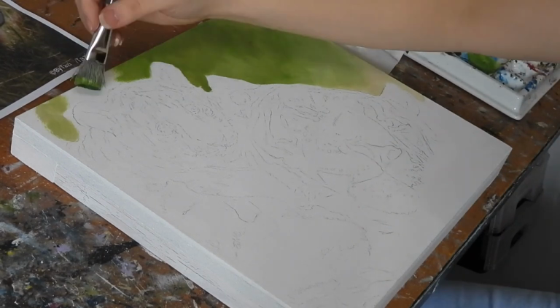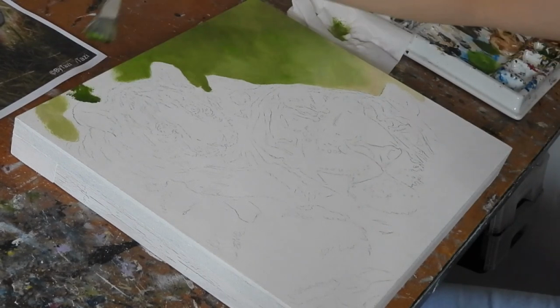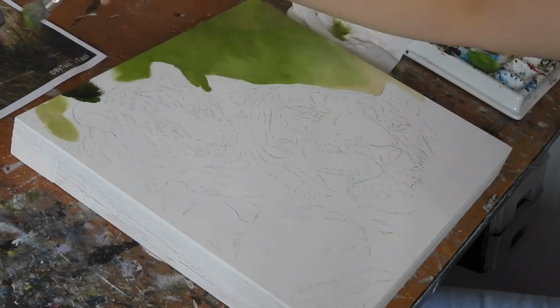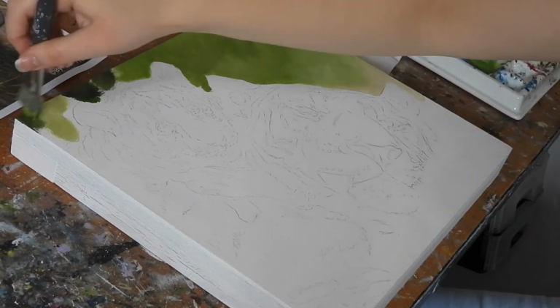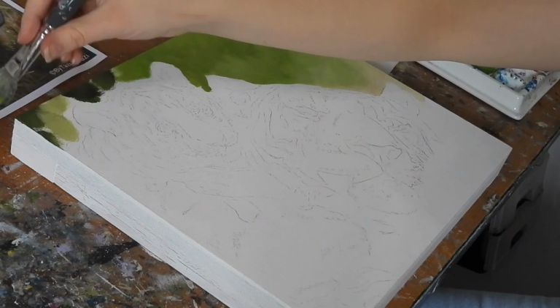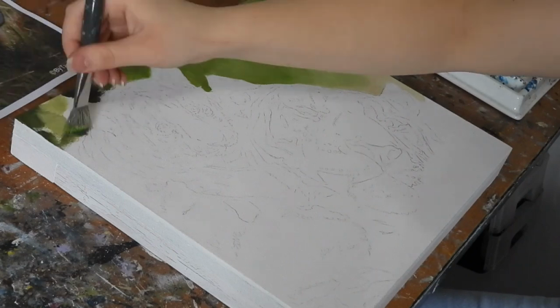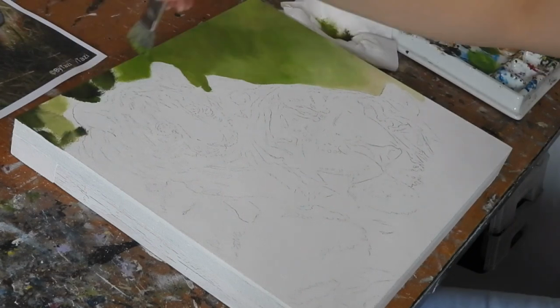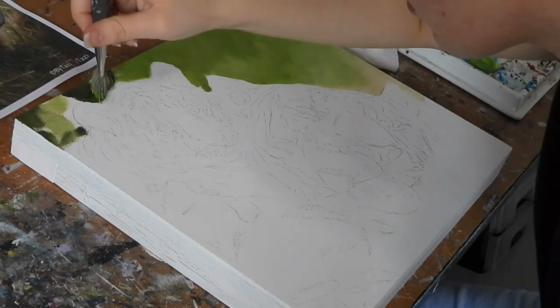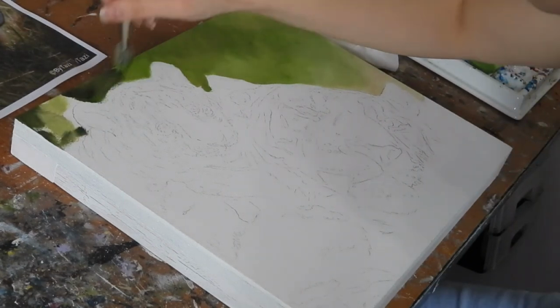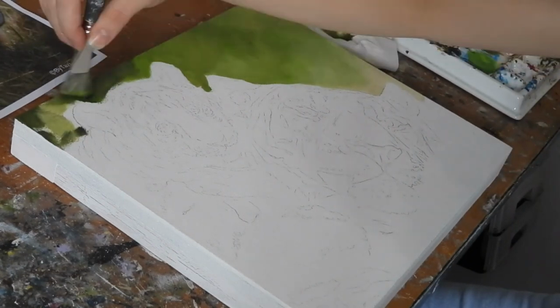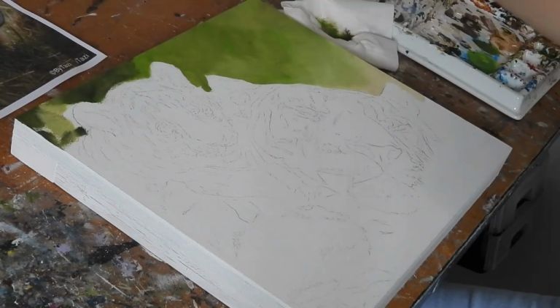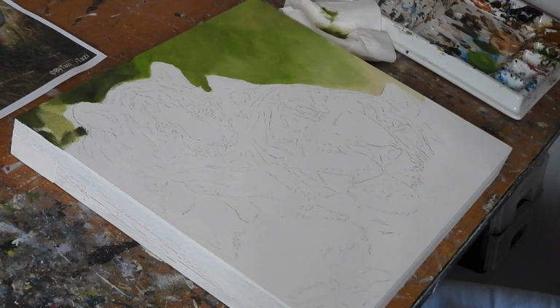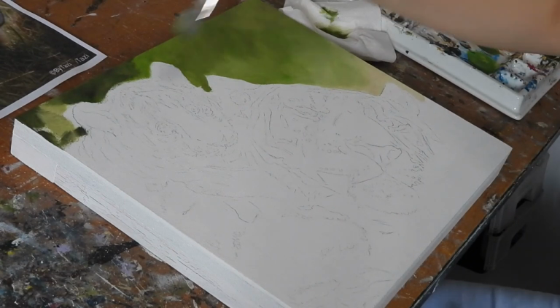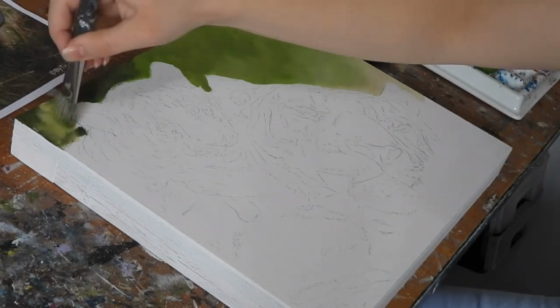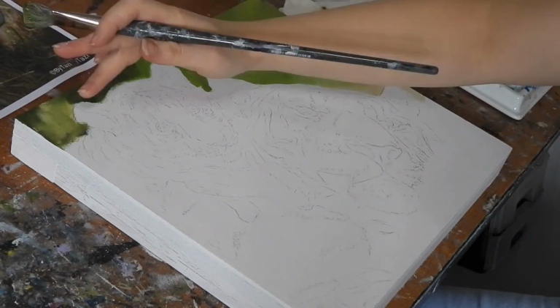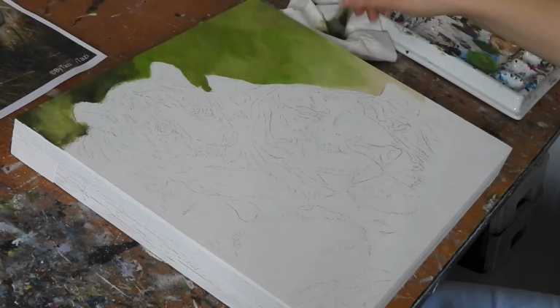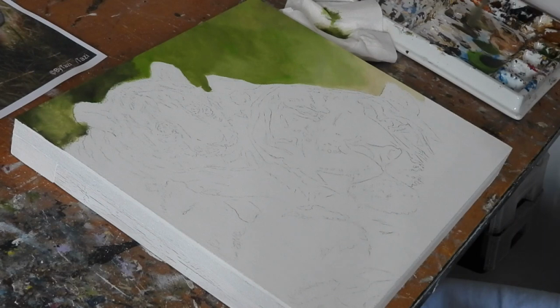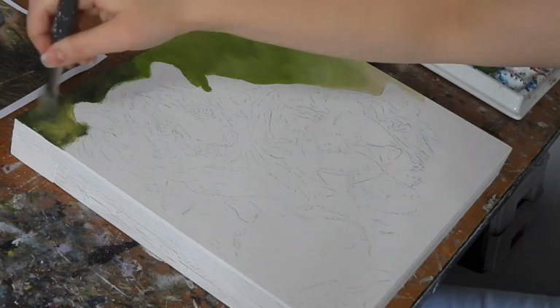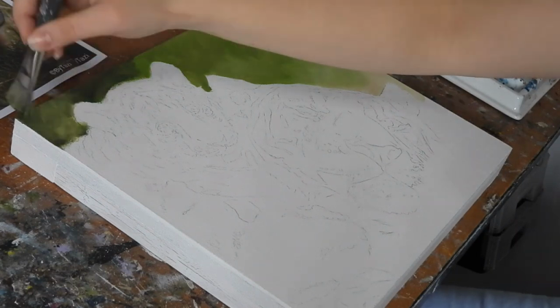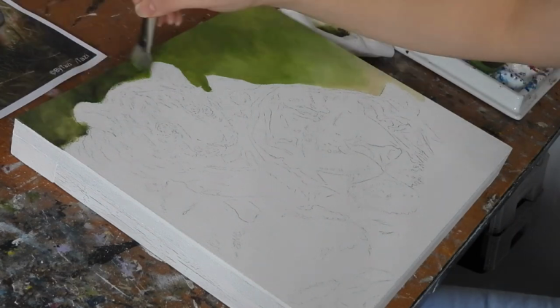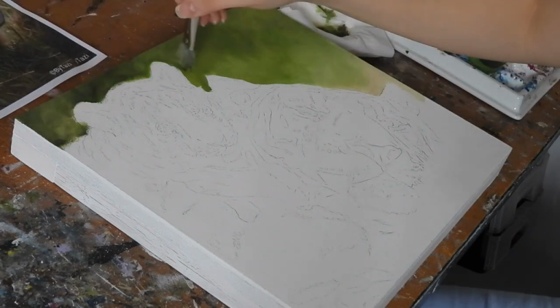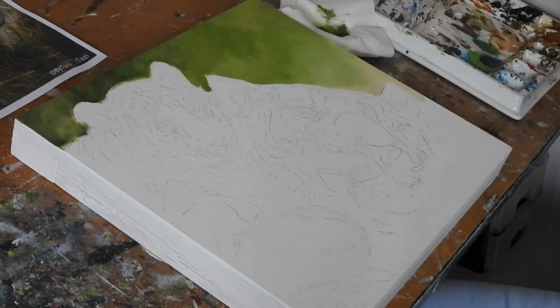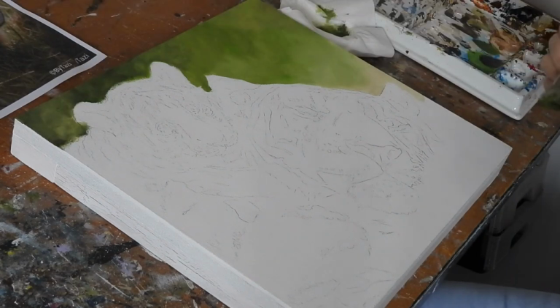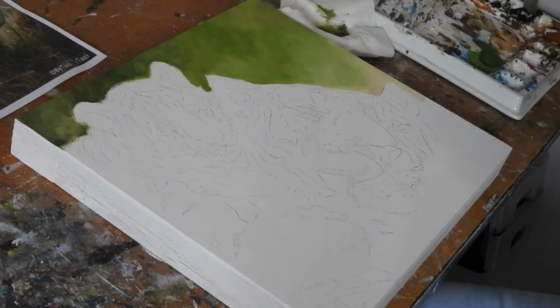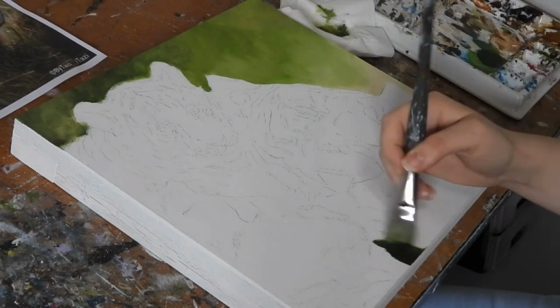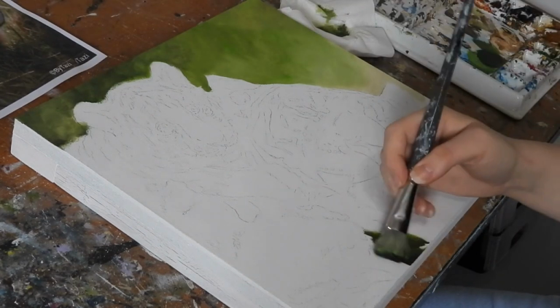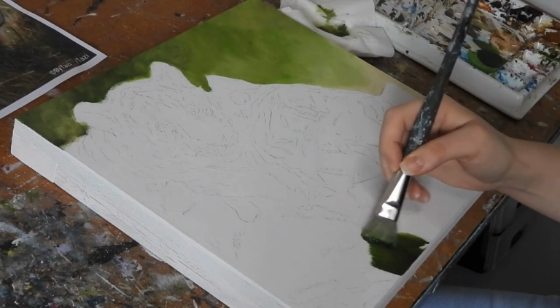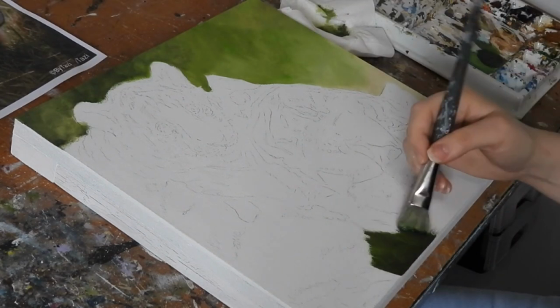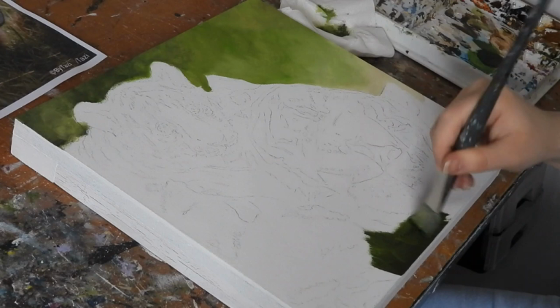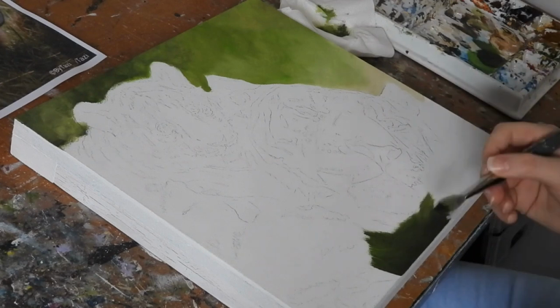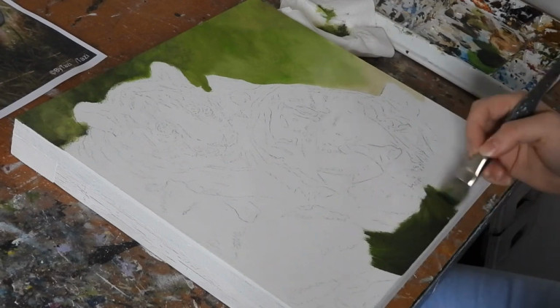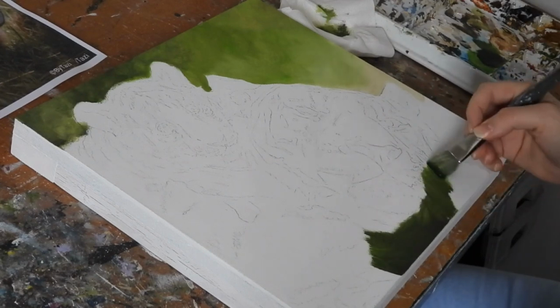For this painting she's starting with a large flat brush to block in the background. She's using mixes of greens and yellows and a little bit of white to create a blurred grassy effect.